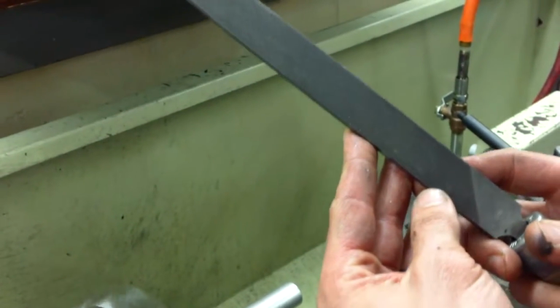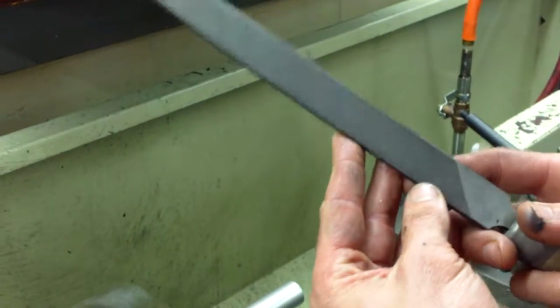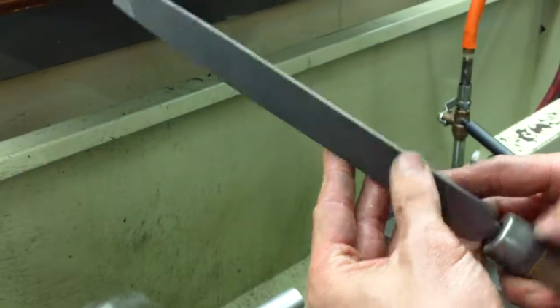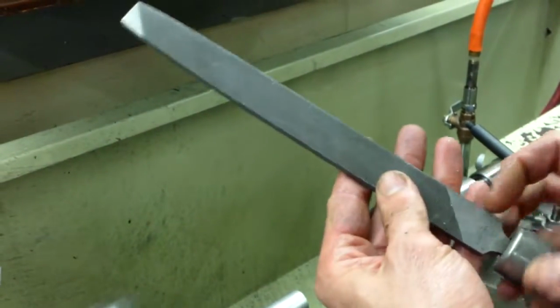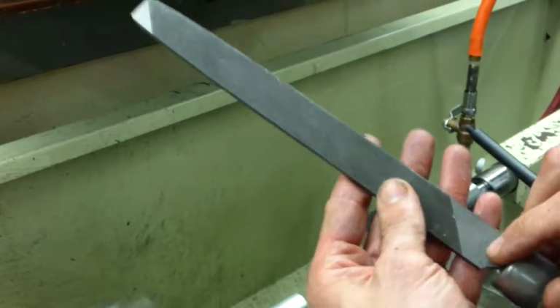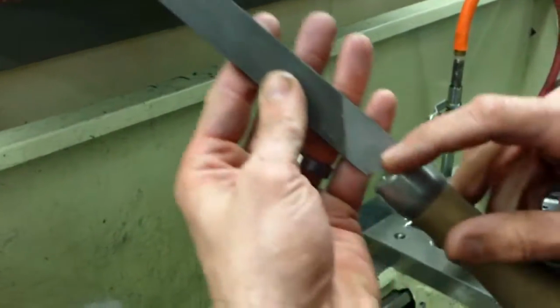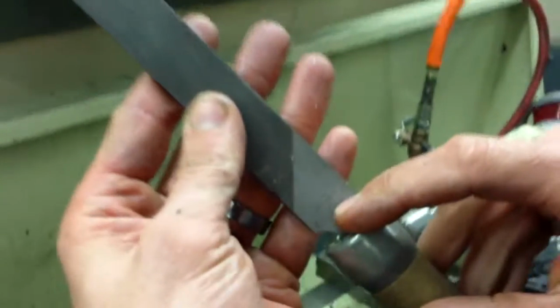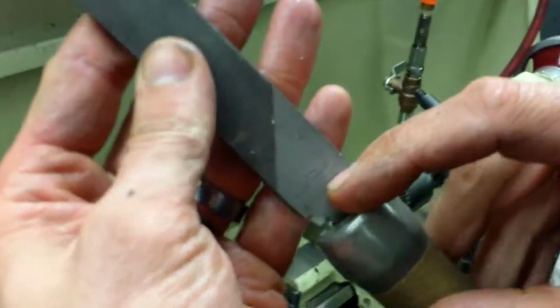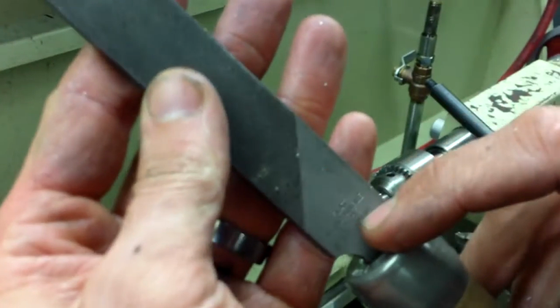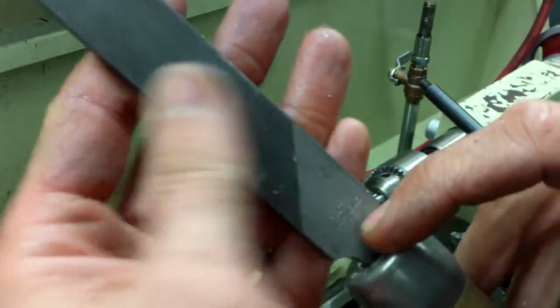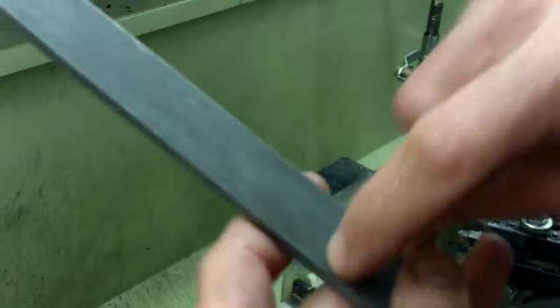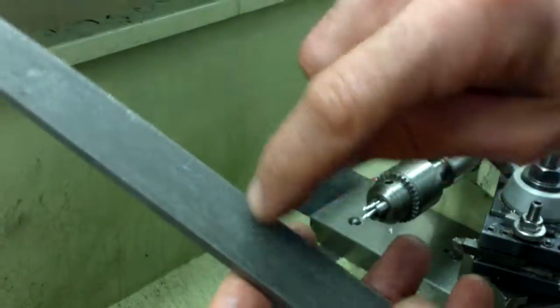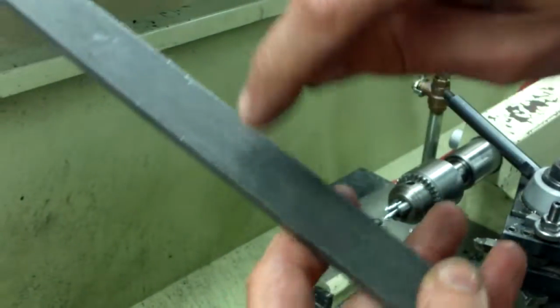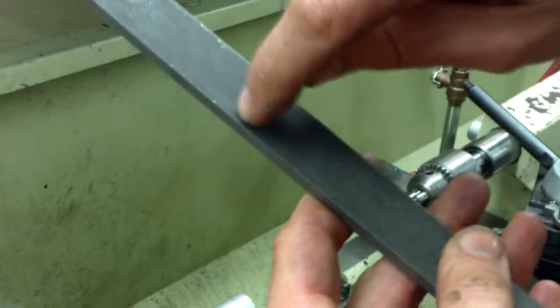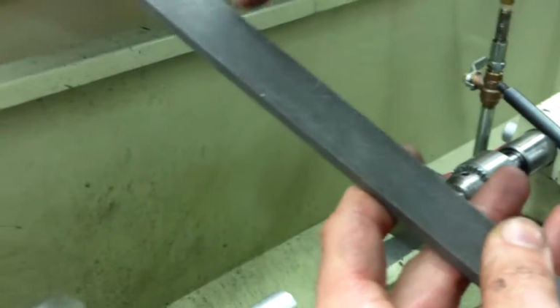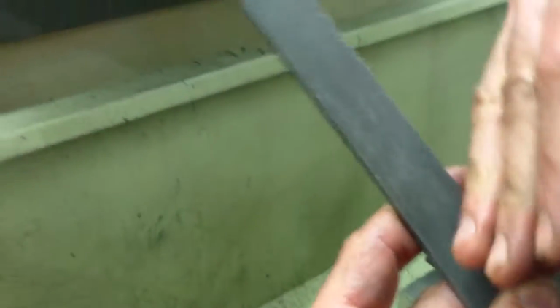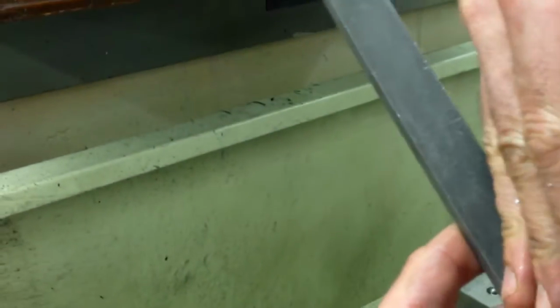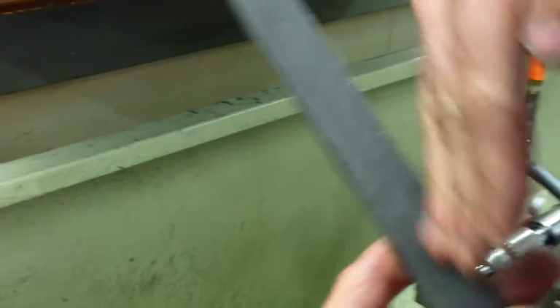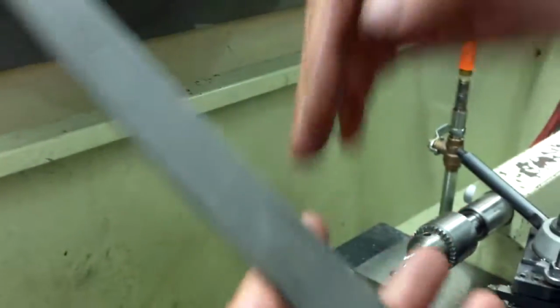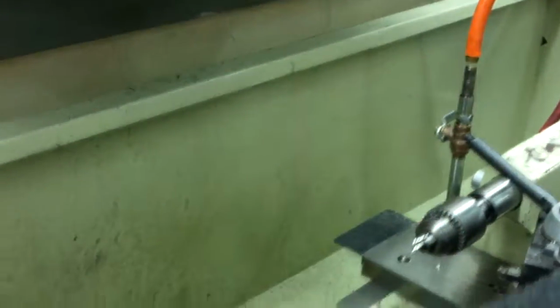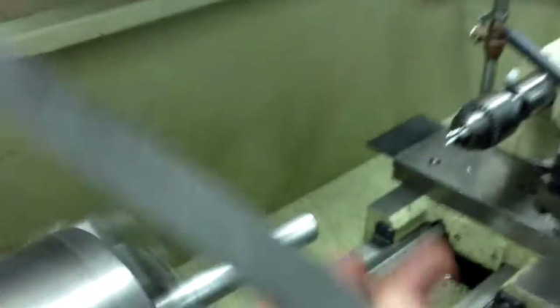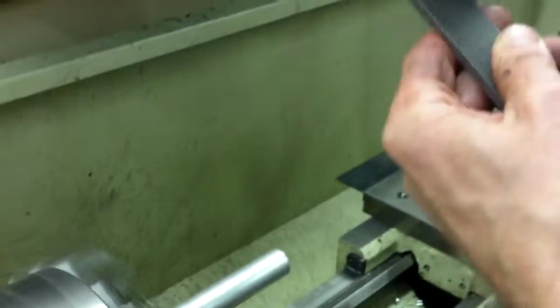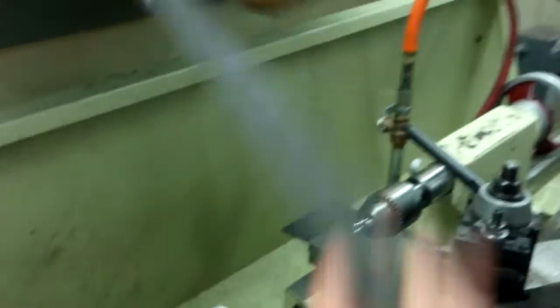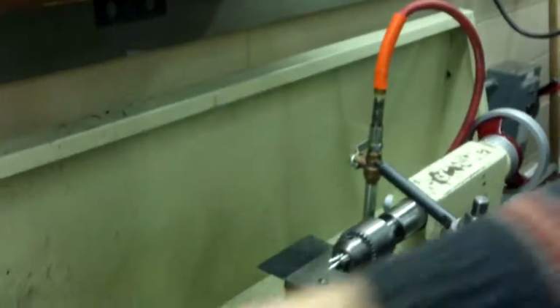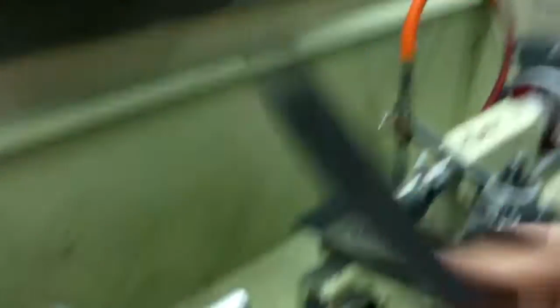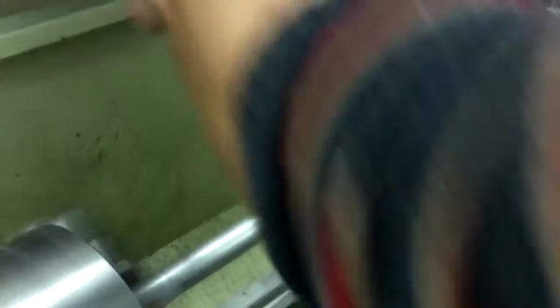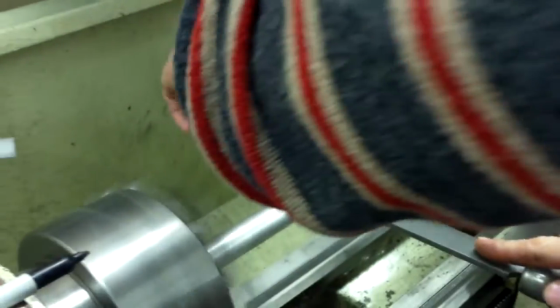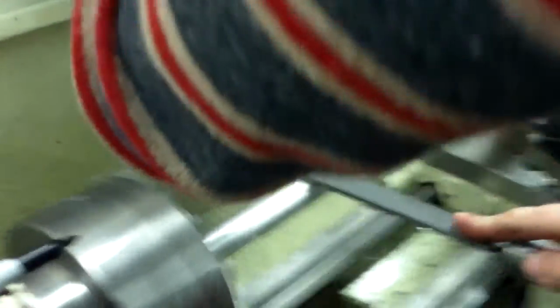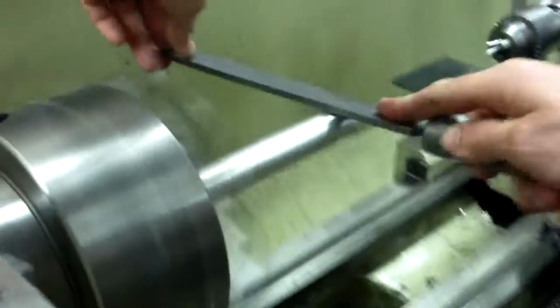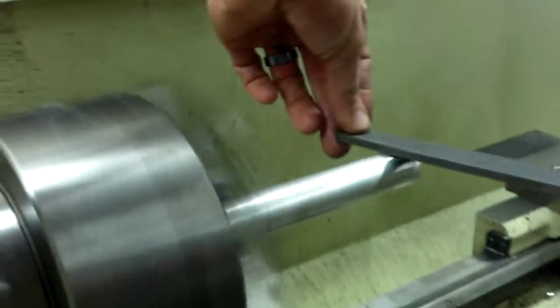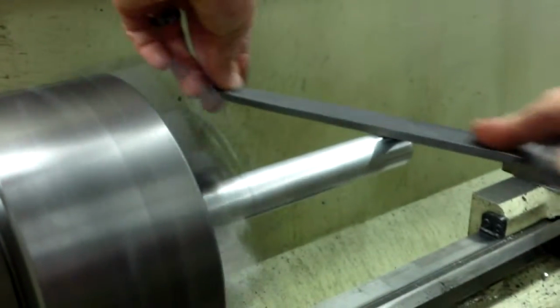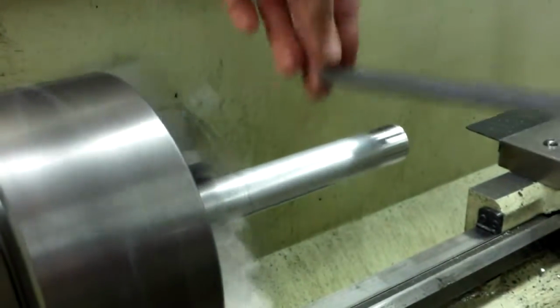Make sure to use a lathe file — a flat long angle lathe bastard. This has long, steep angles on the file. Make sure that it's clean; clean all the bits out. It is aluminum, so it will clog easily.